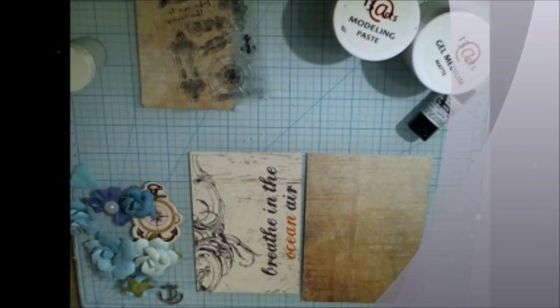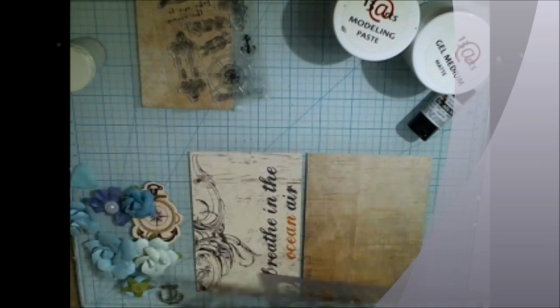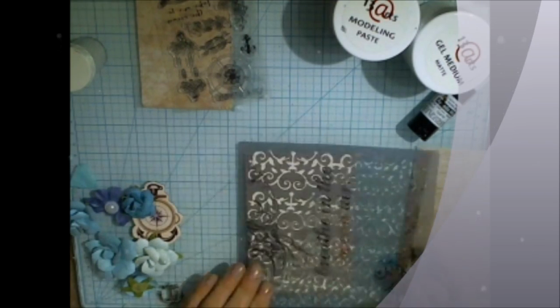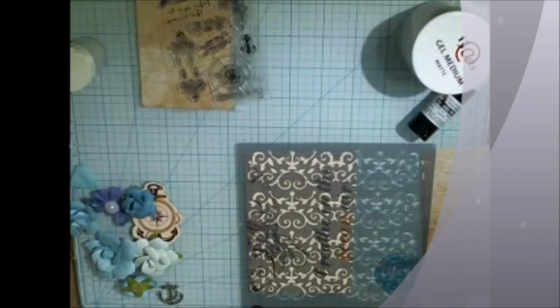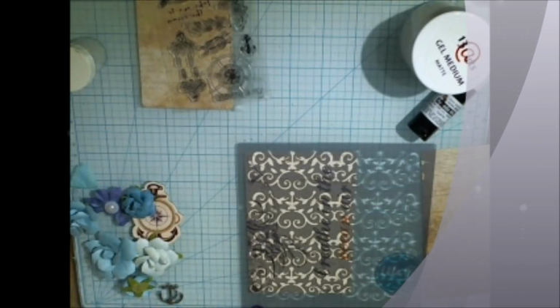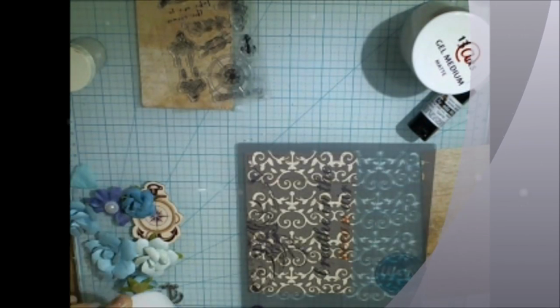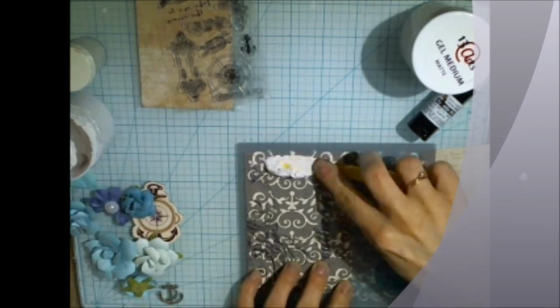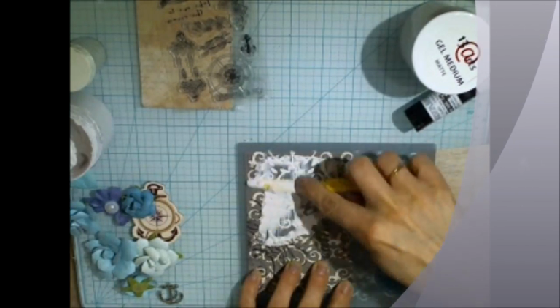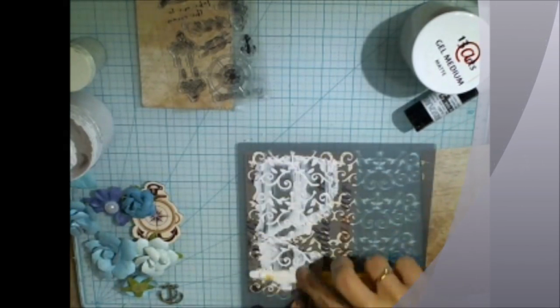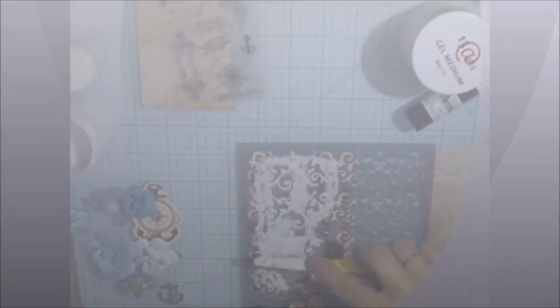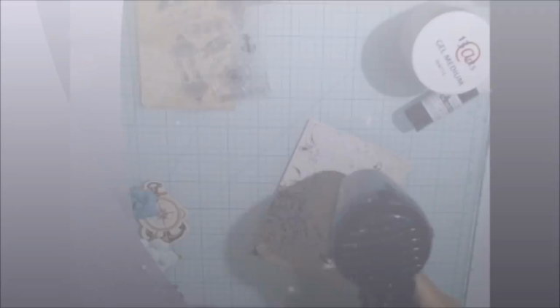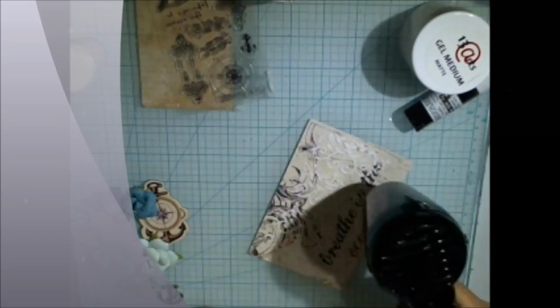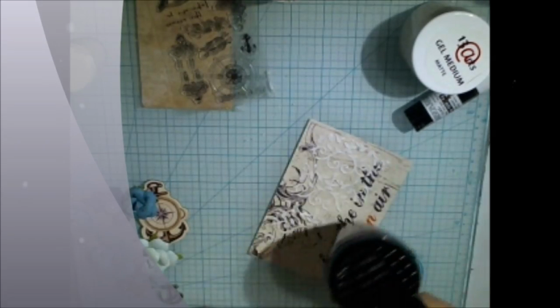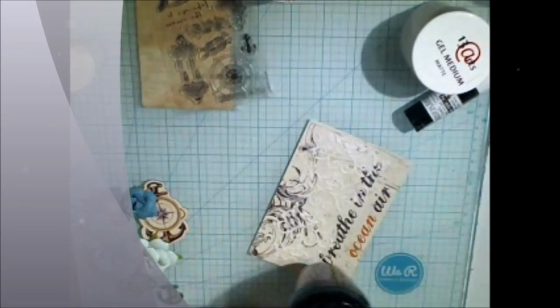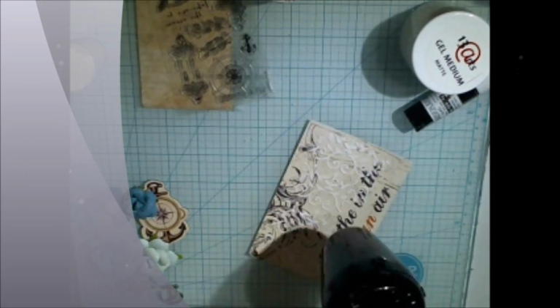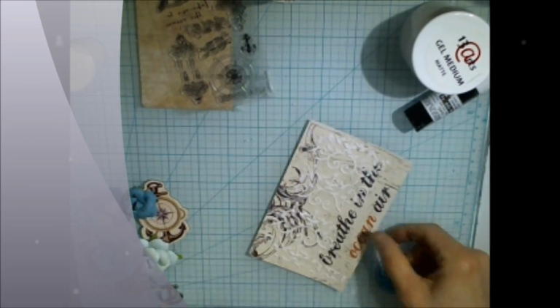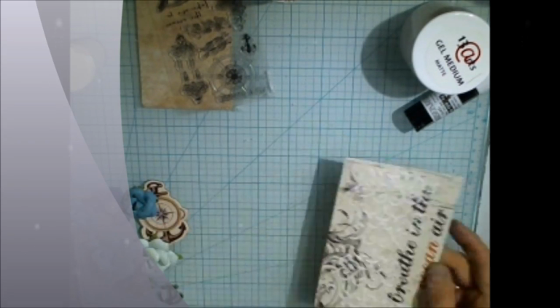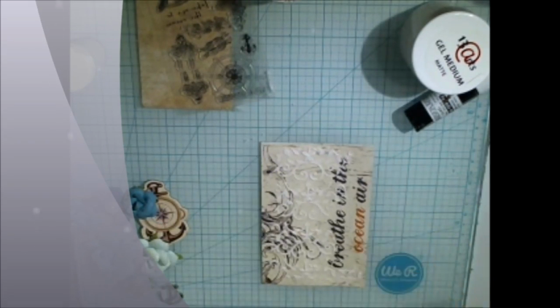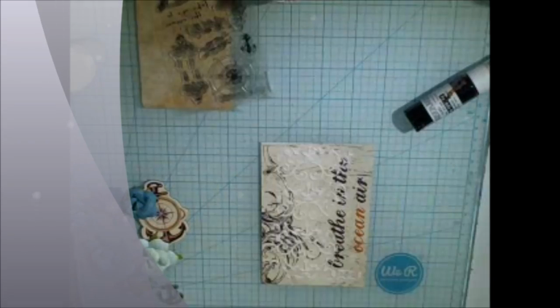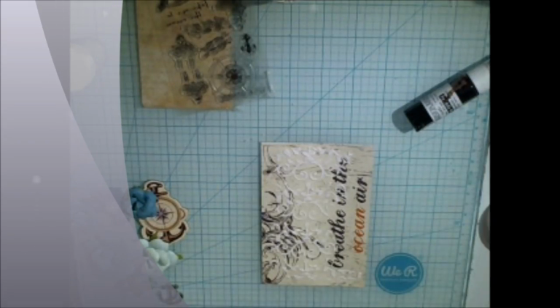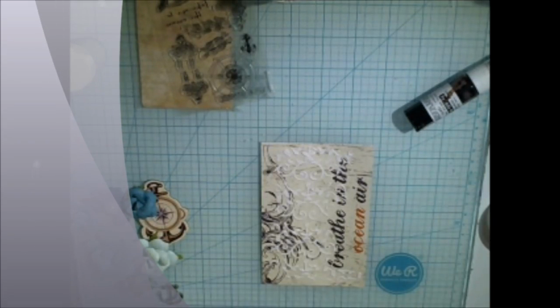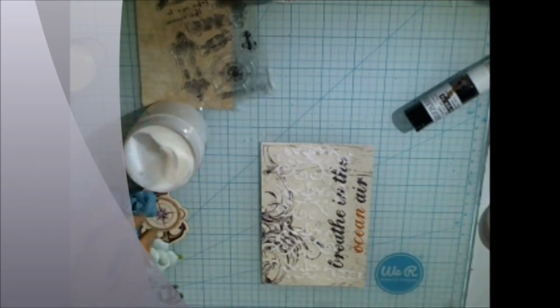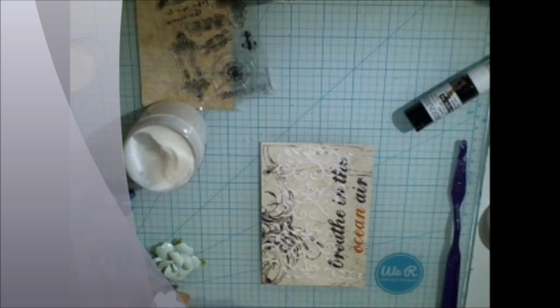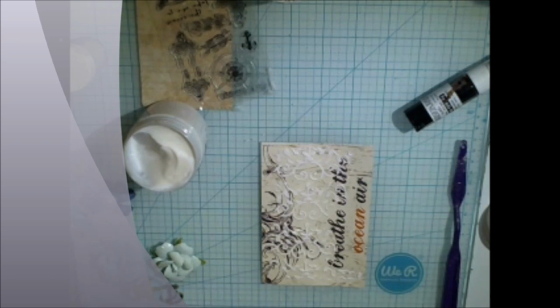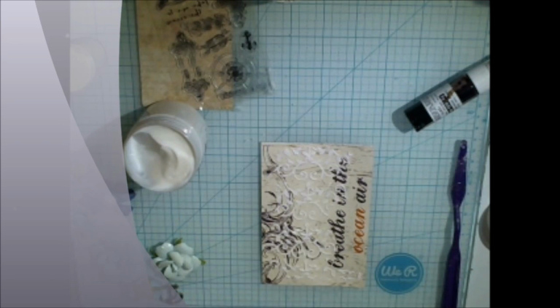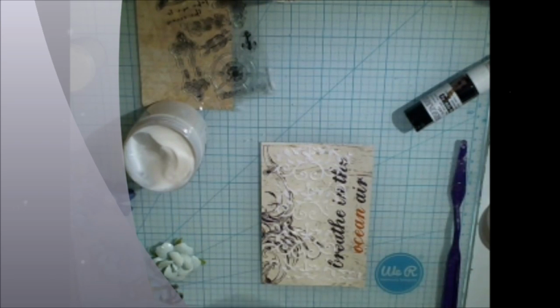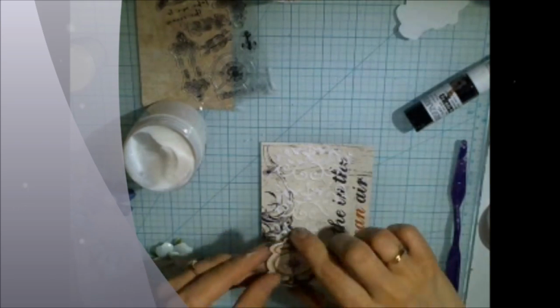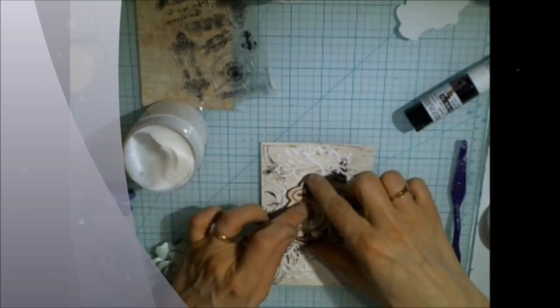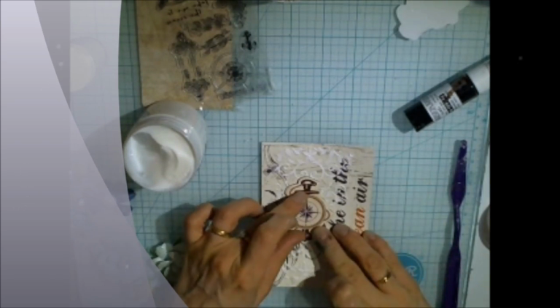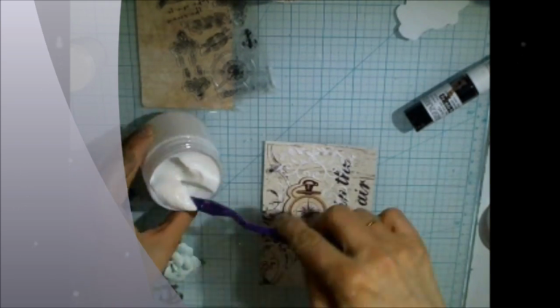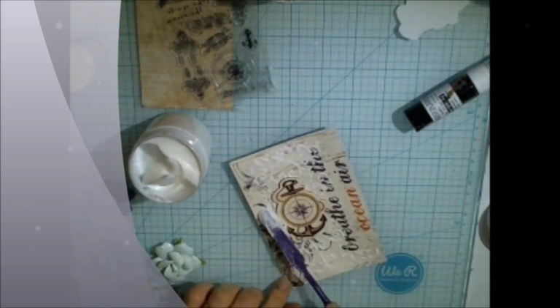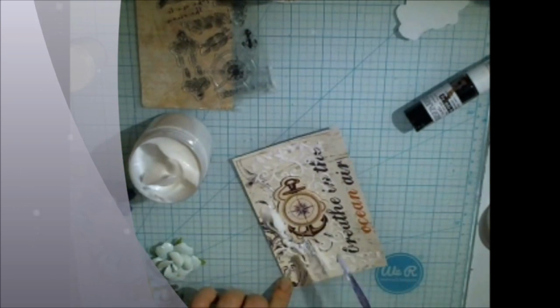First, choose your papers and using the stencil from the kit add some modeling paste and dry, so you can achieve this nice 3D effect. Then use some gel medium from 13 Arts and add some embellishments.